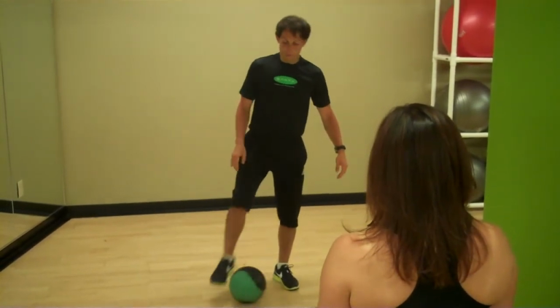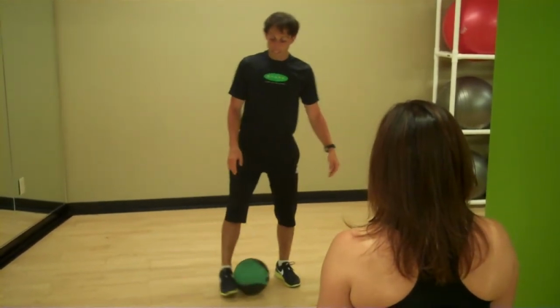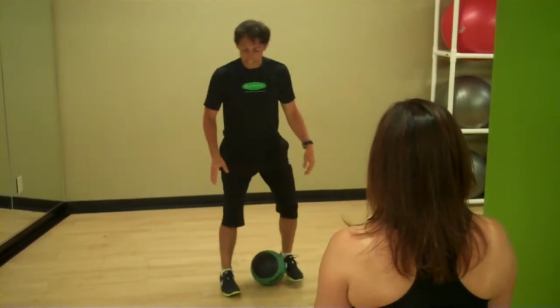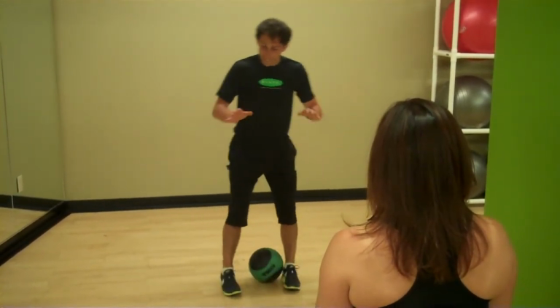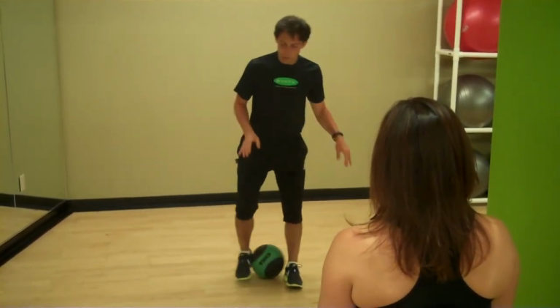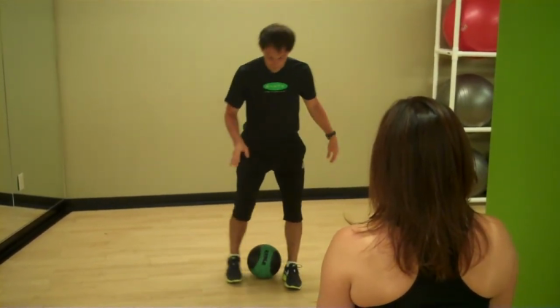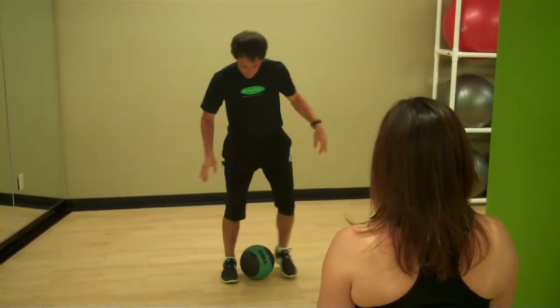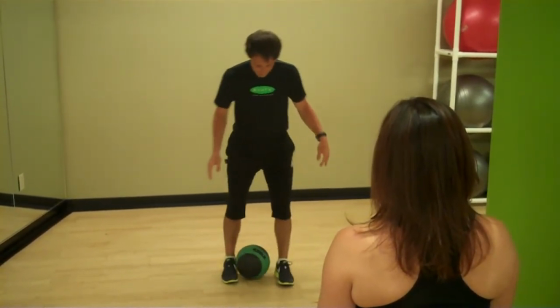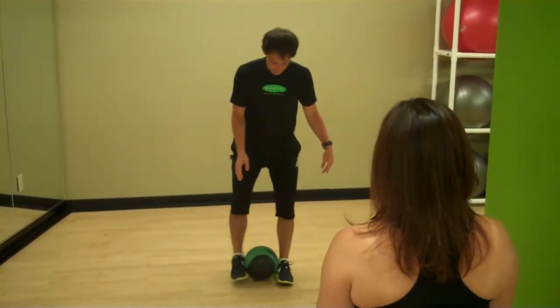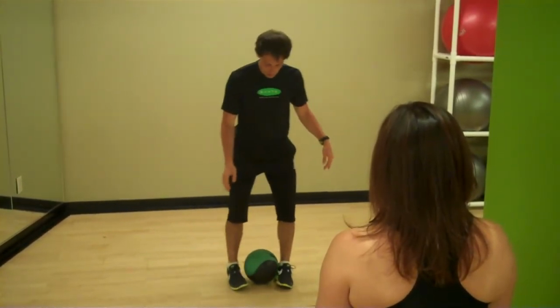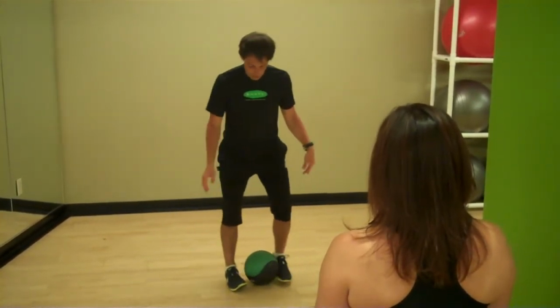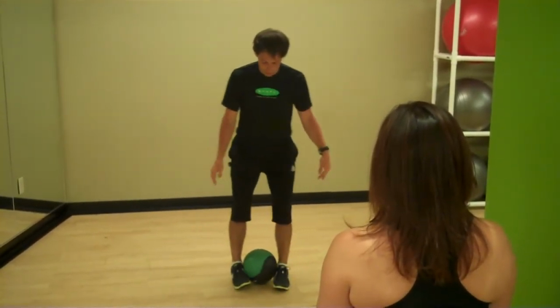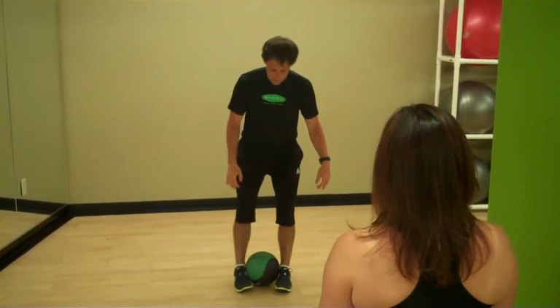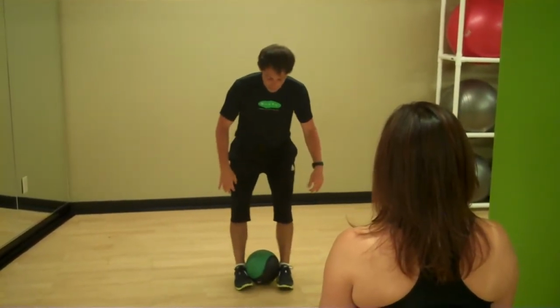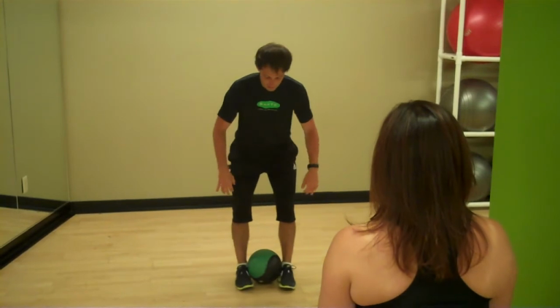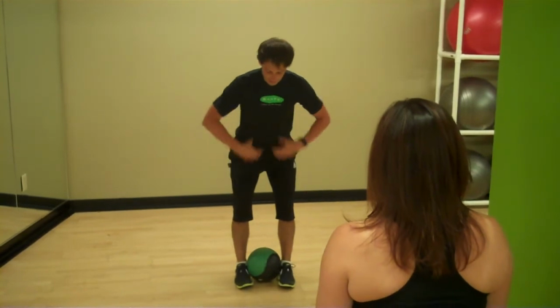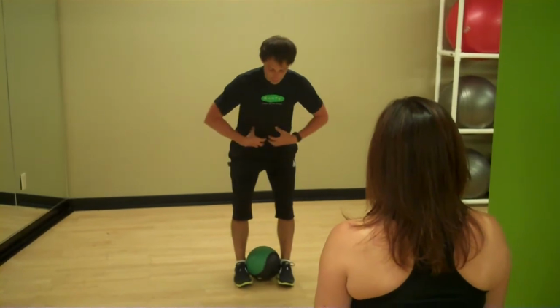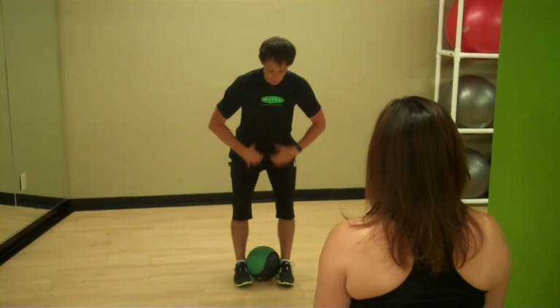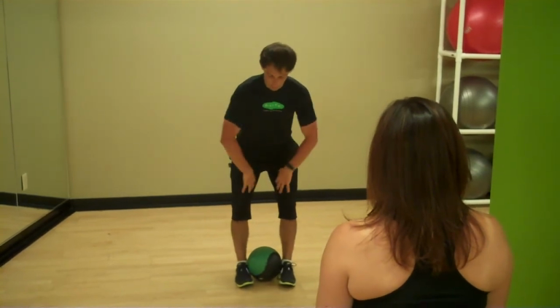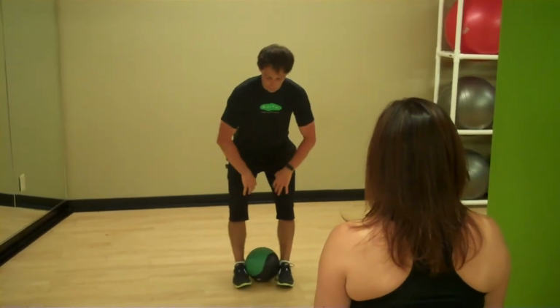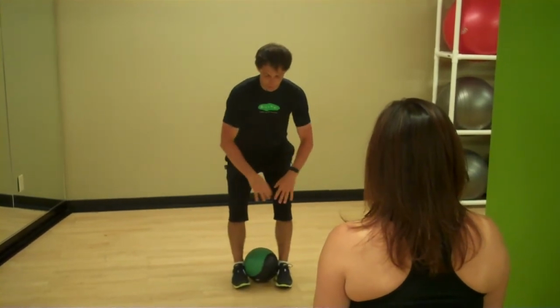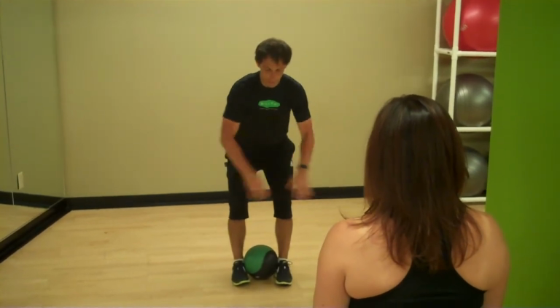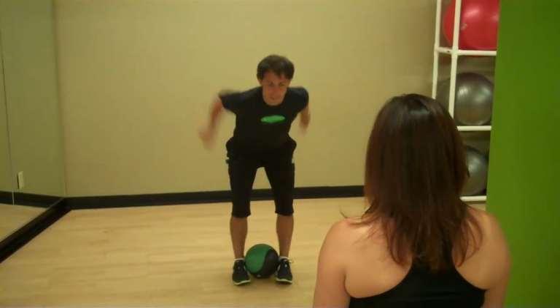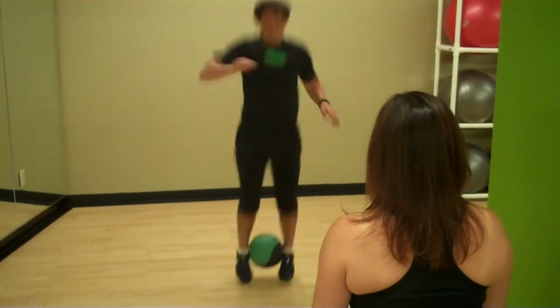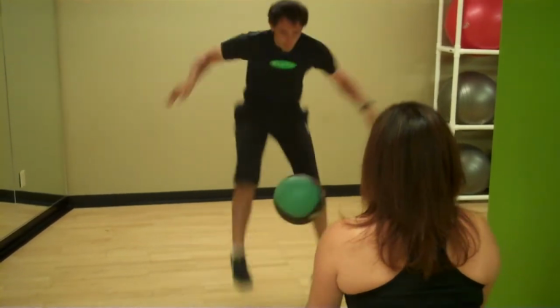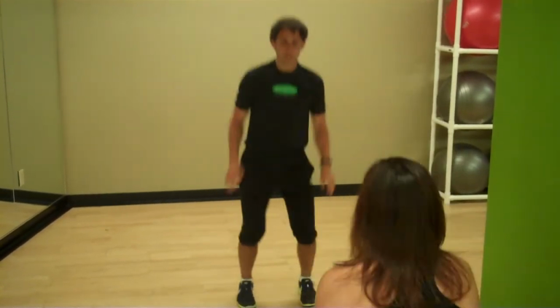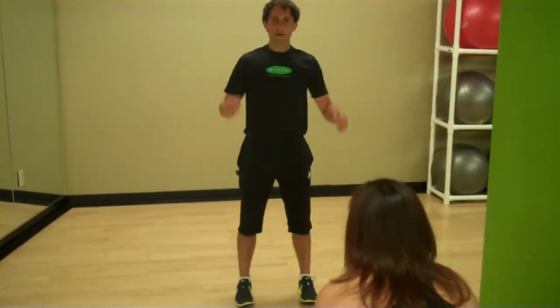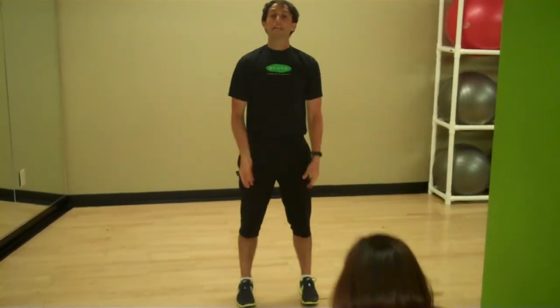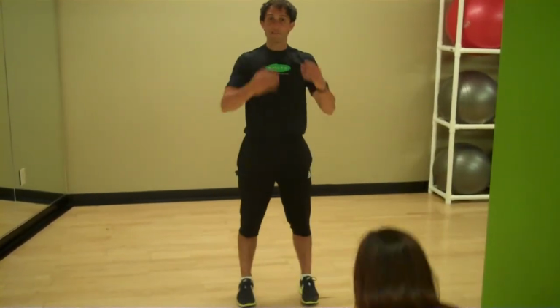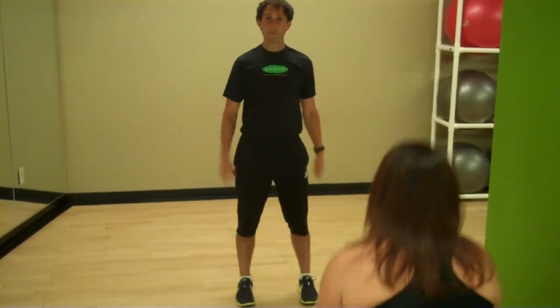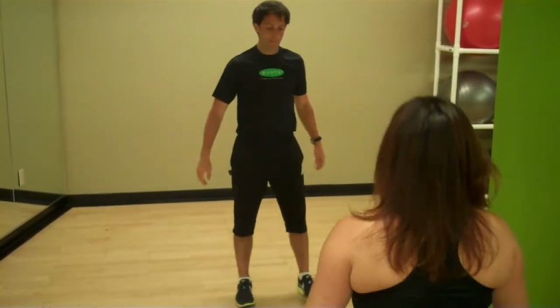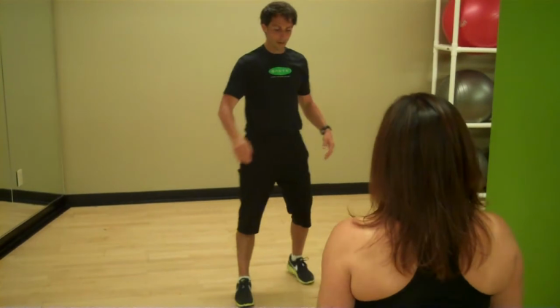Don't forget the landing — nice, soft feet when you land. Squeeze through the inner thighs, tight through your lower abdominals and your inner thighs, point your toes out and flip that ball up in the air.